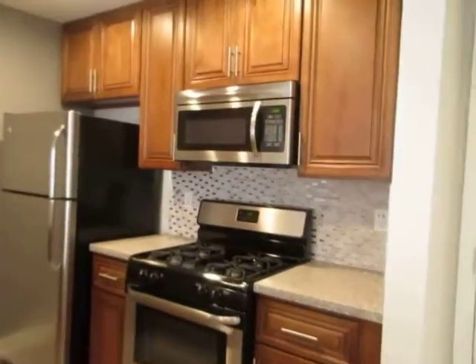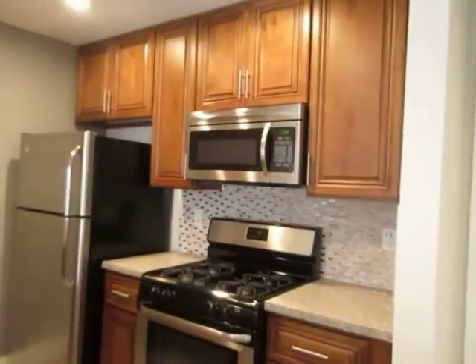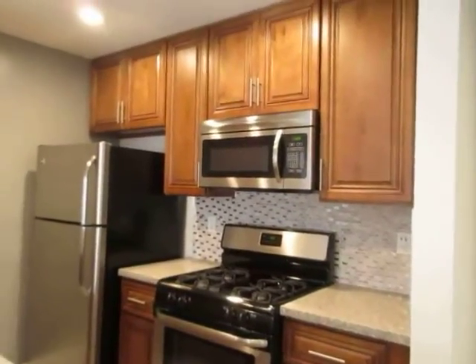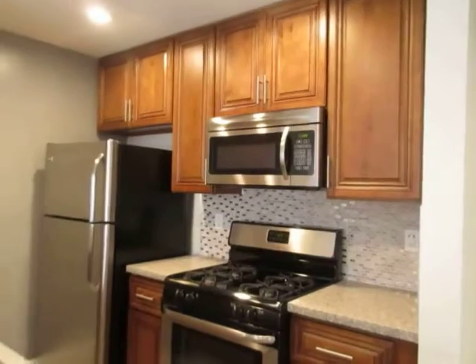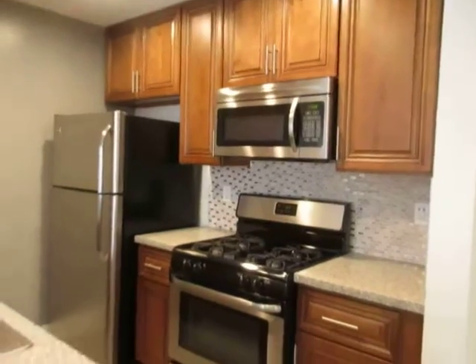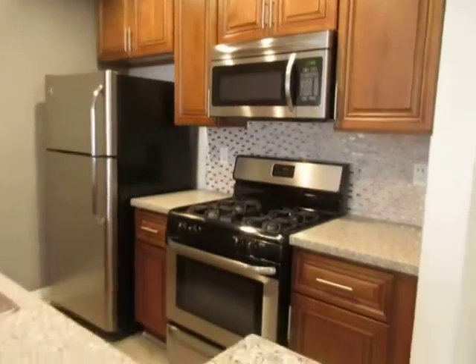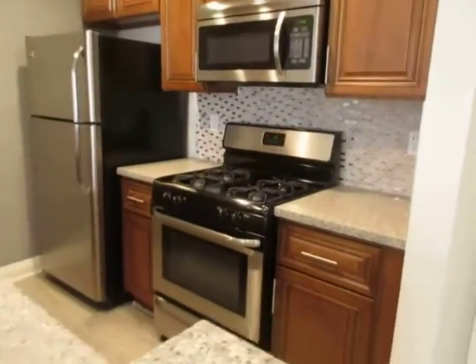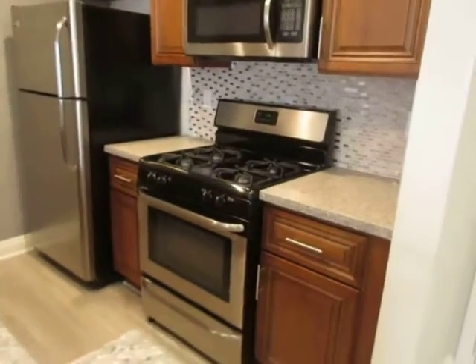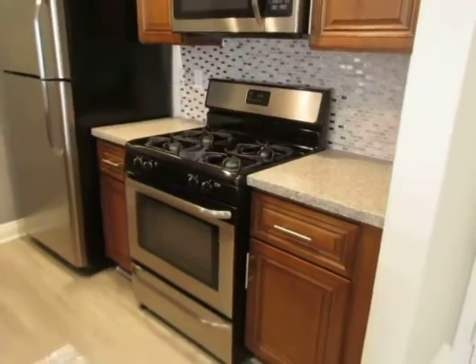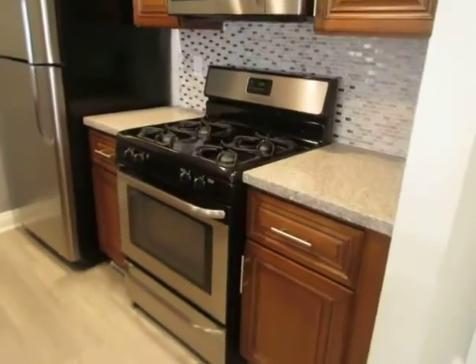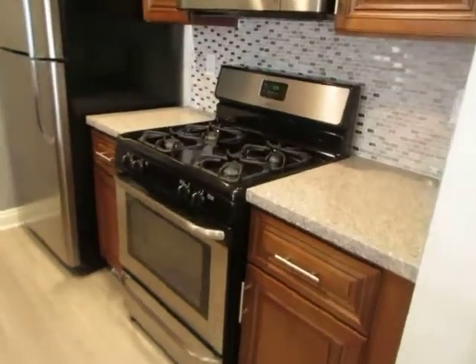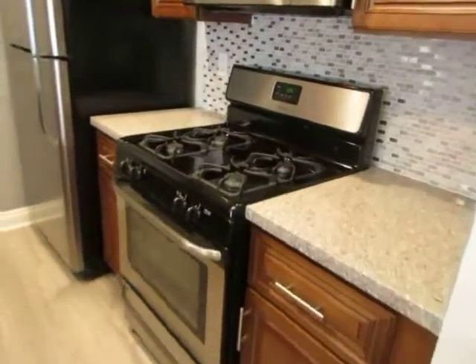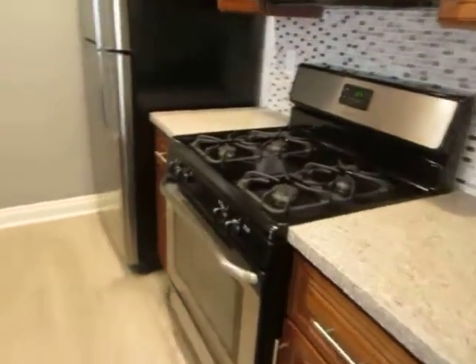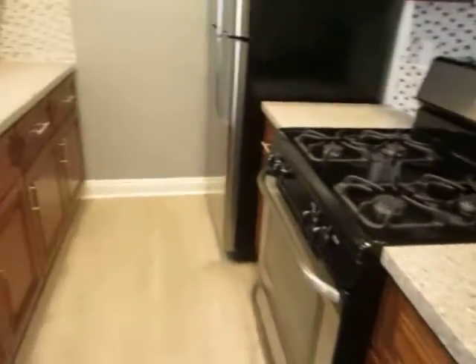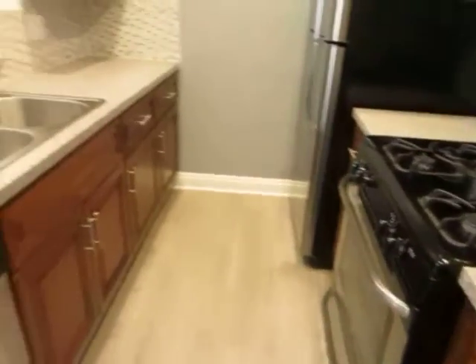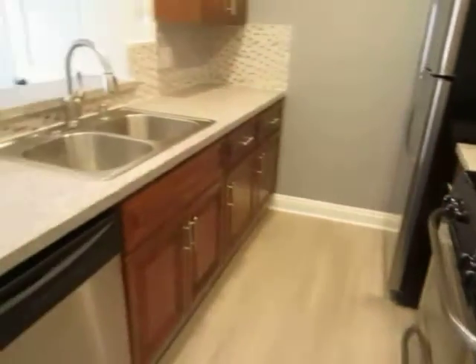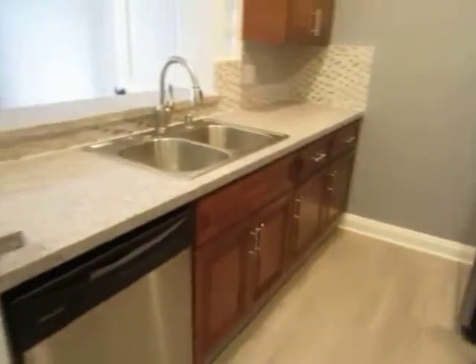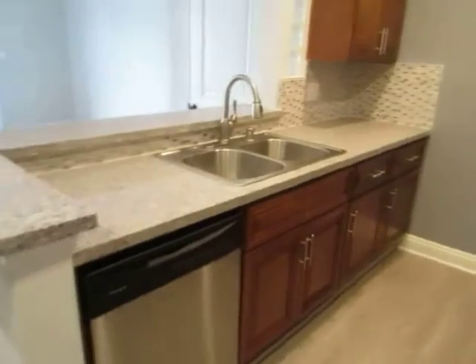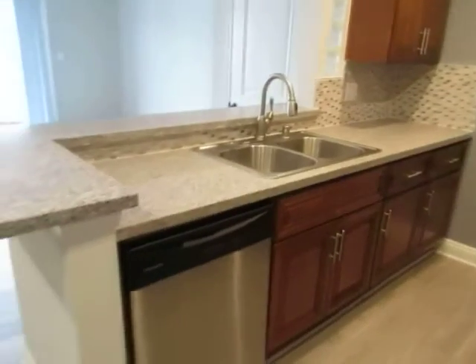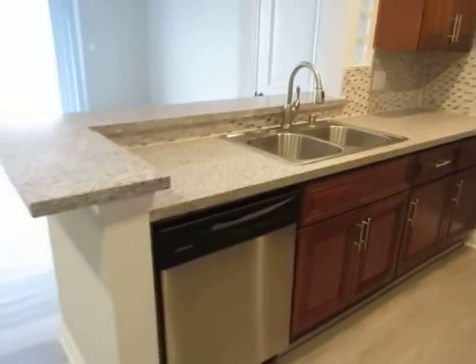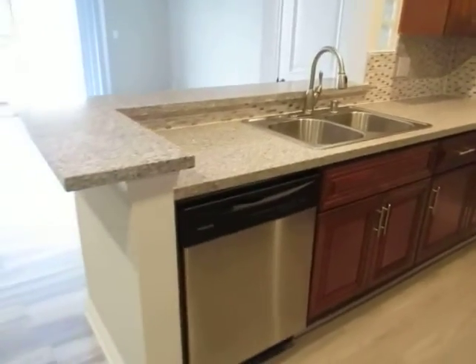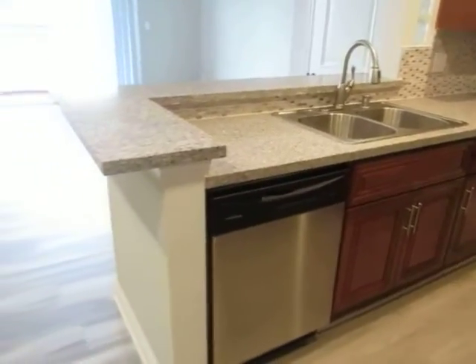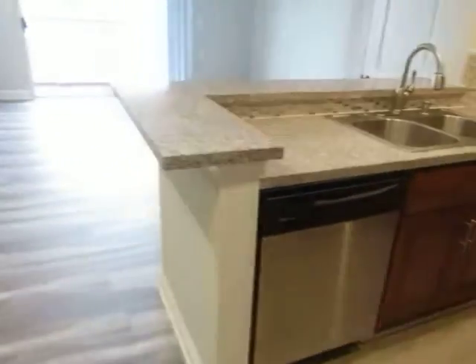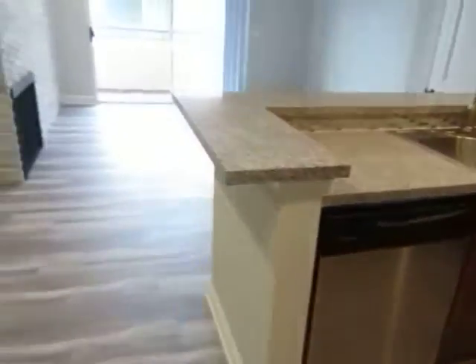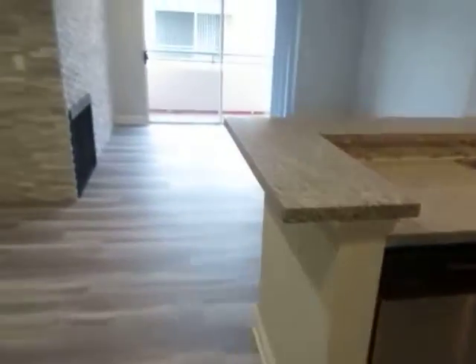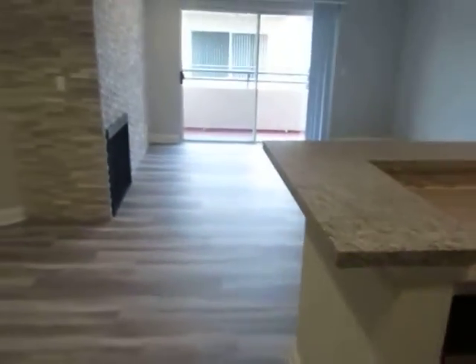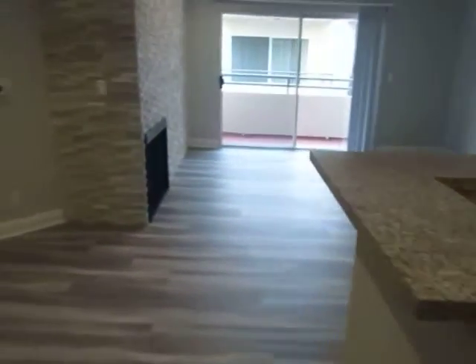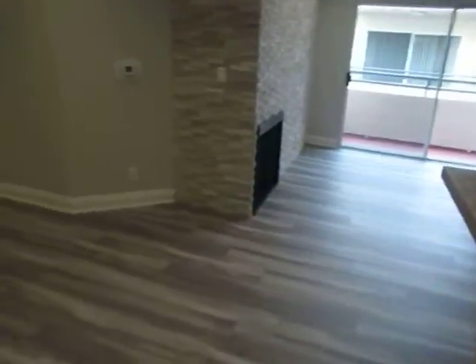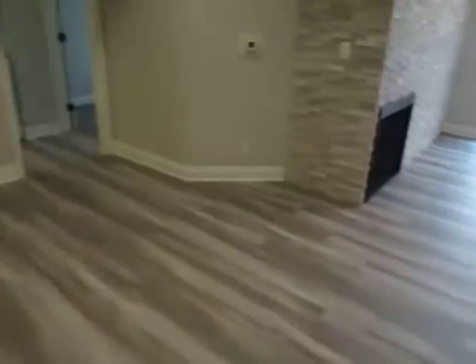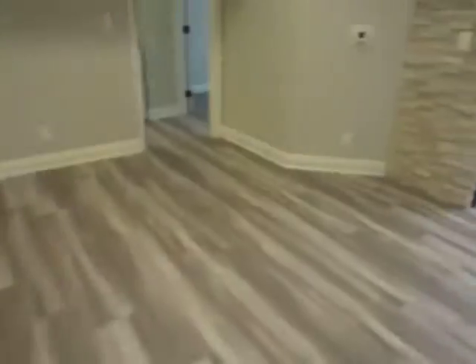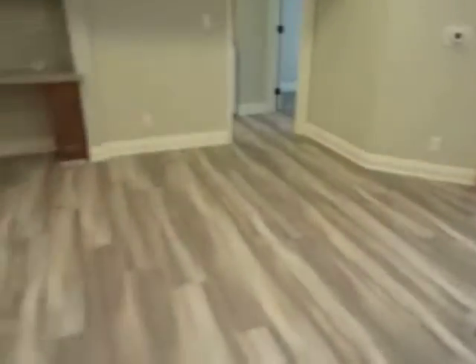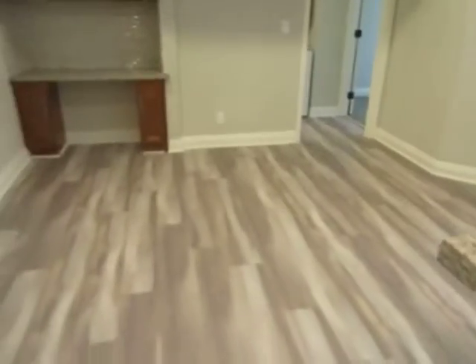The kitchen has granite countertops and stainless steel appliances, including a refrigerator, dishwasher, stove, and built-in microwave.